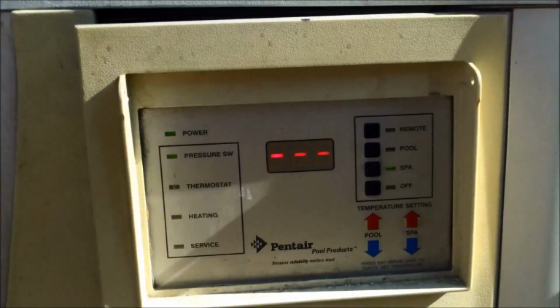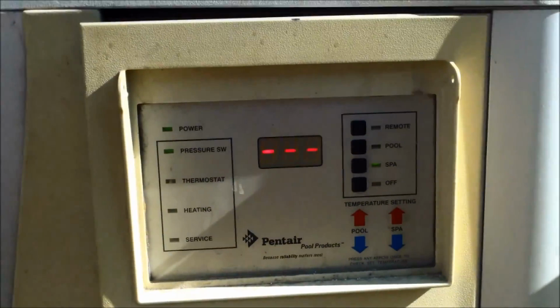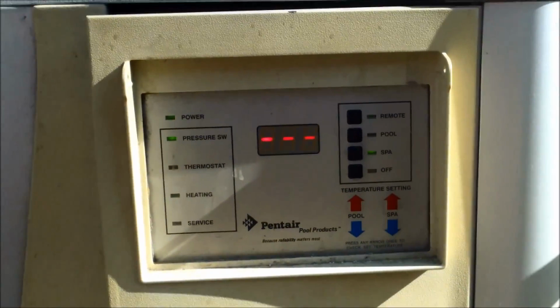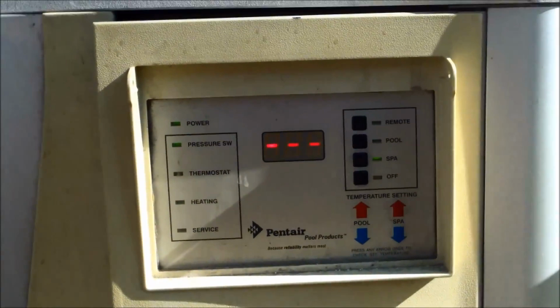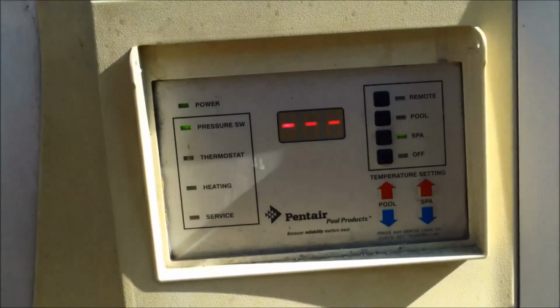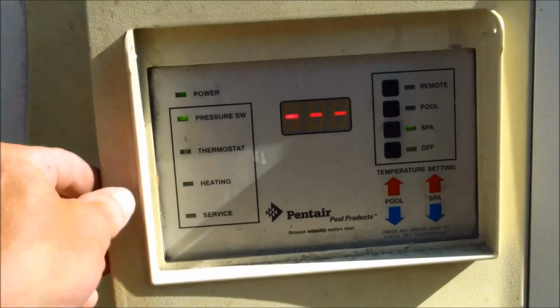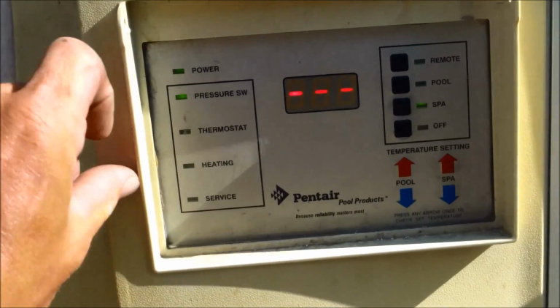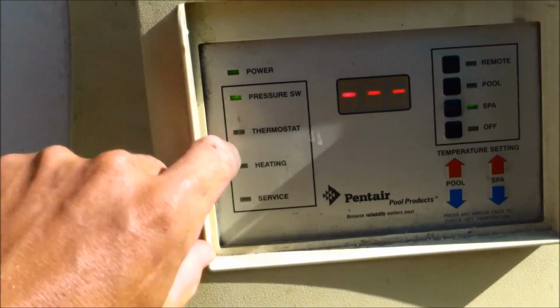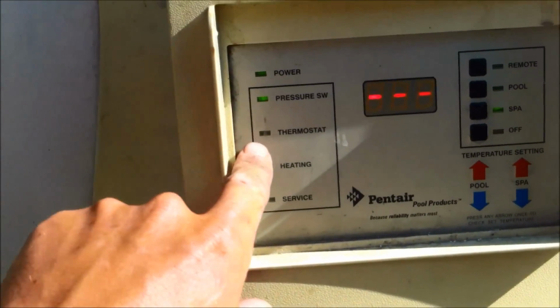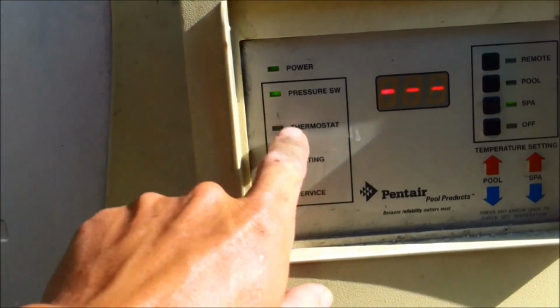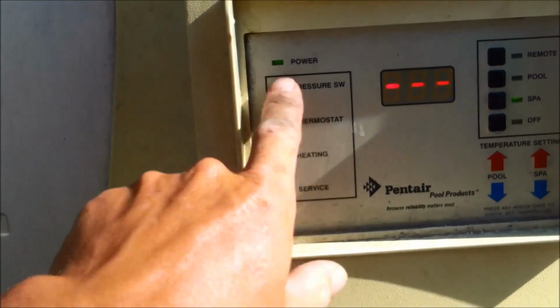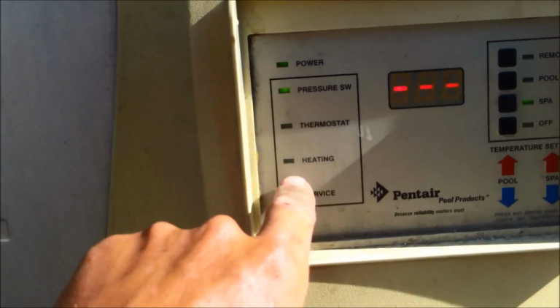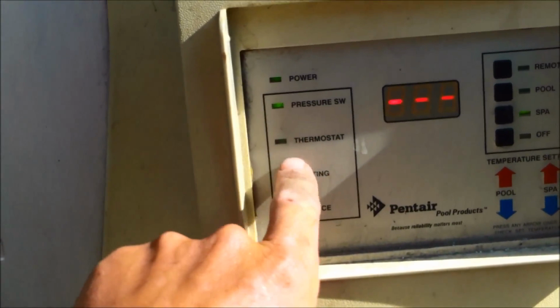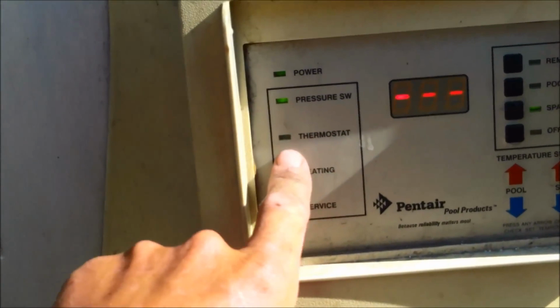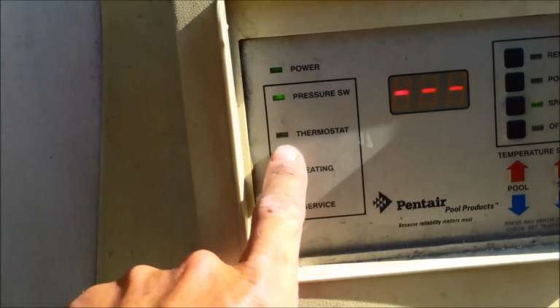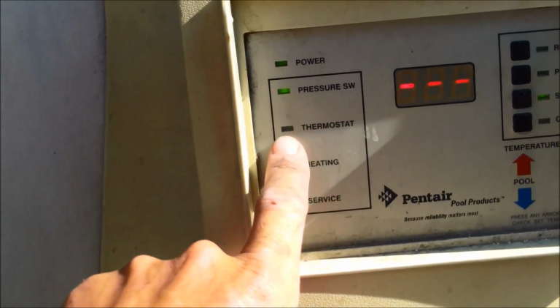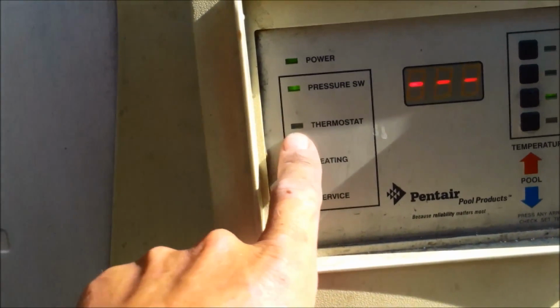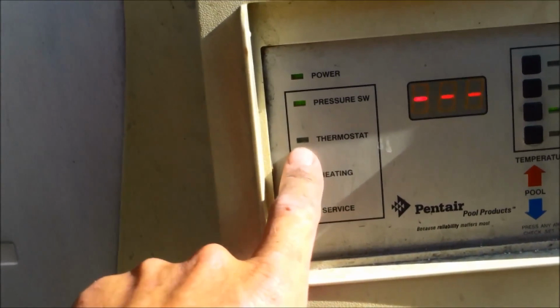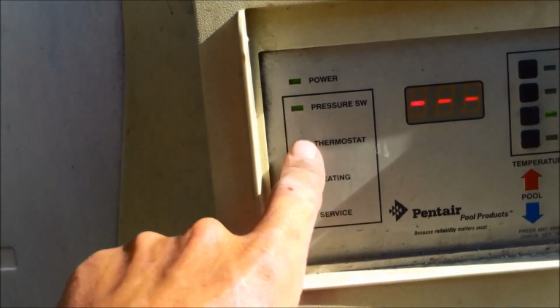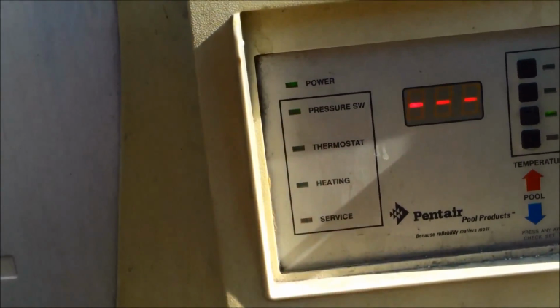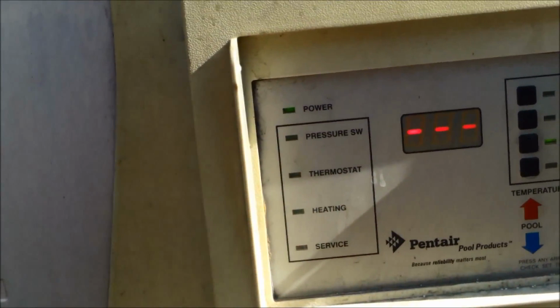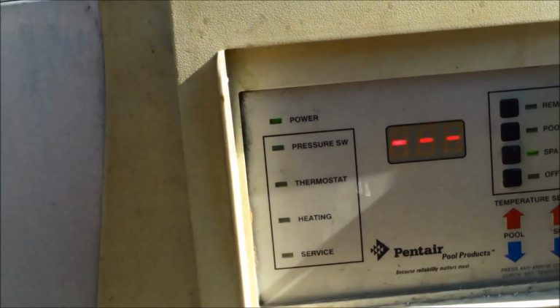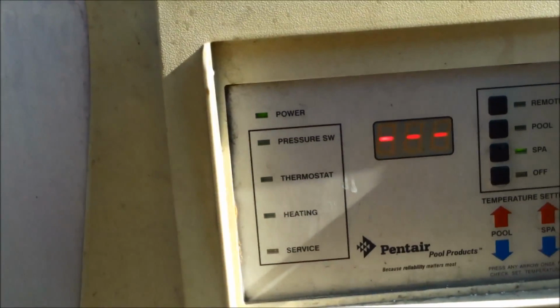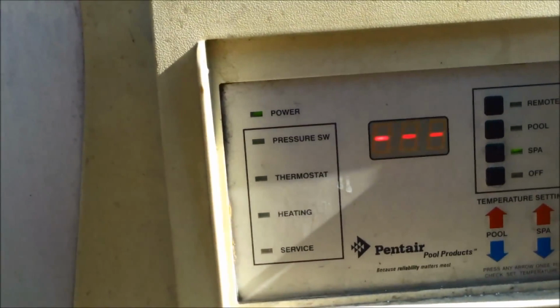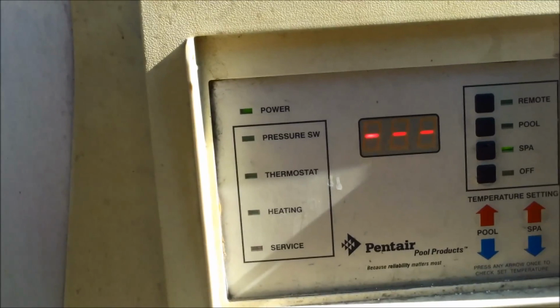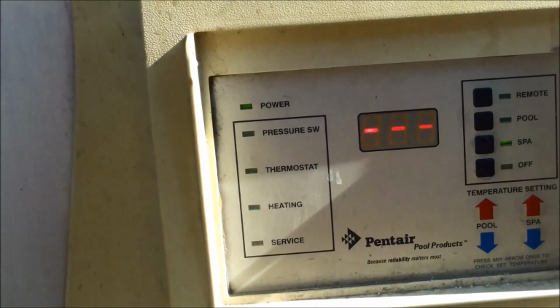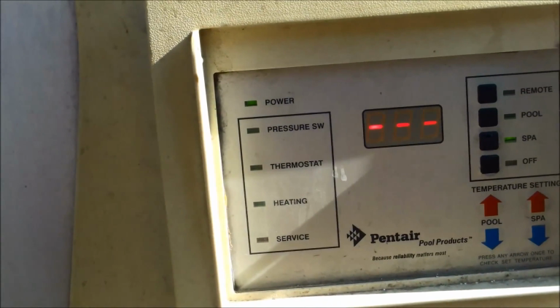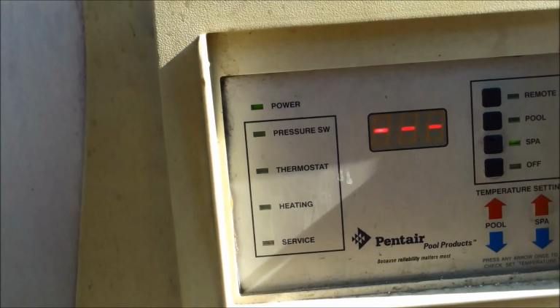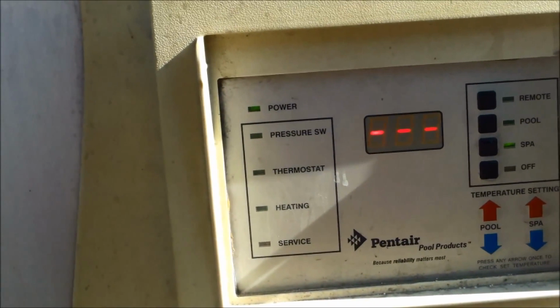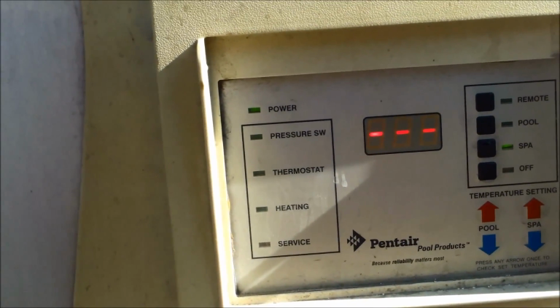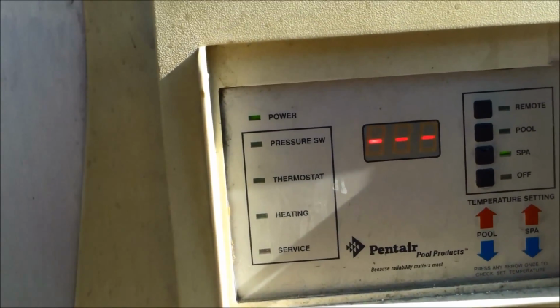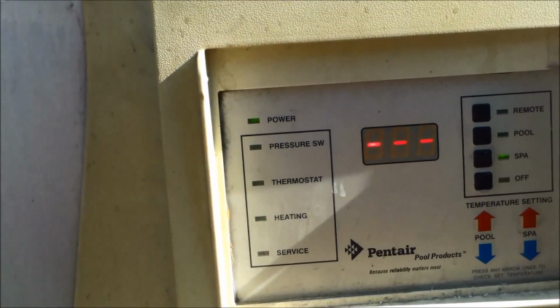Okay, turns it on — let's see if it fires up, should do it. You should see the thermostat light up in a second once the heater comes online.